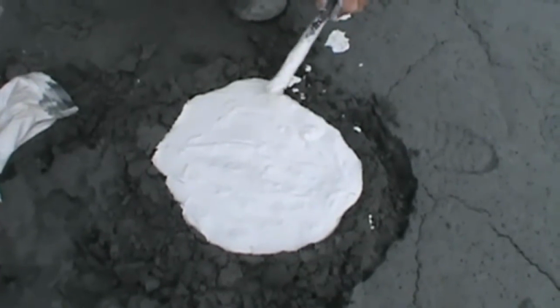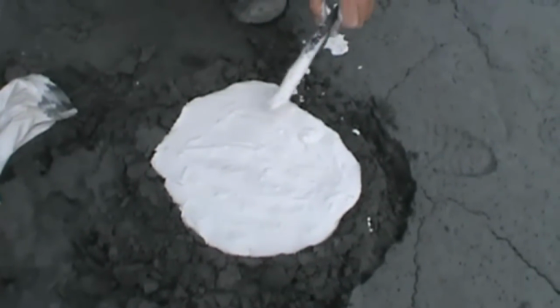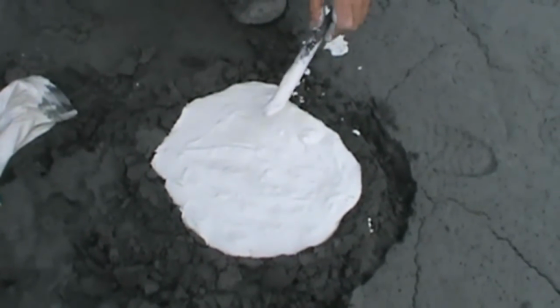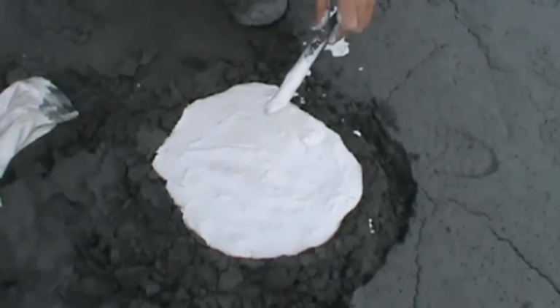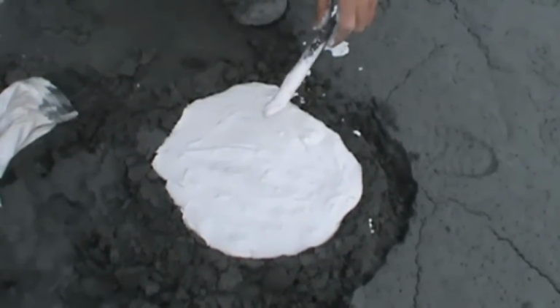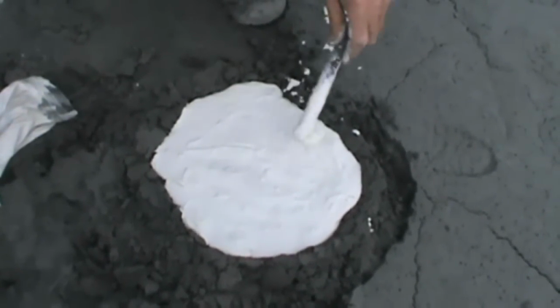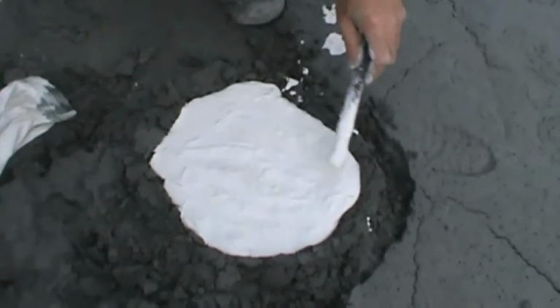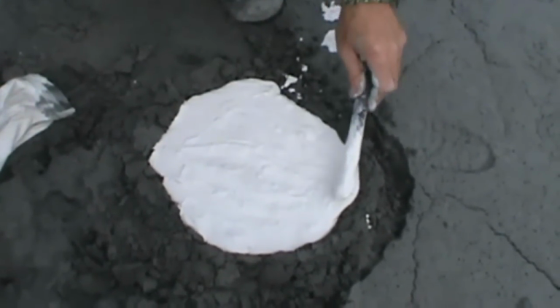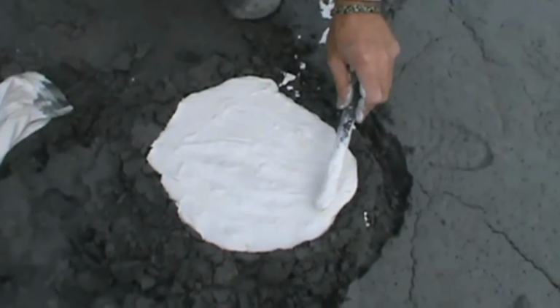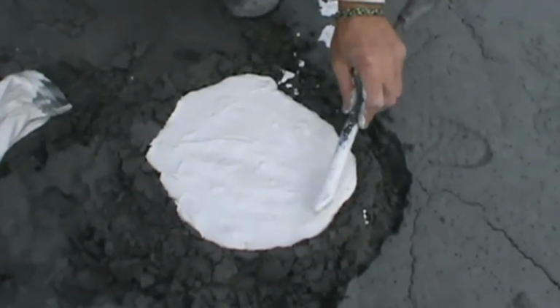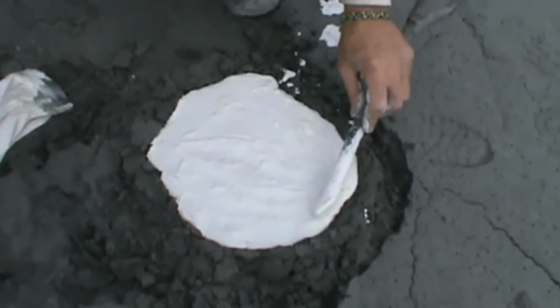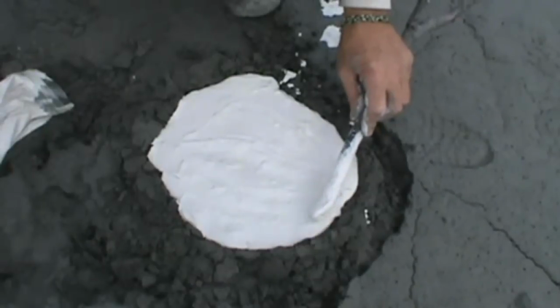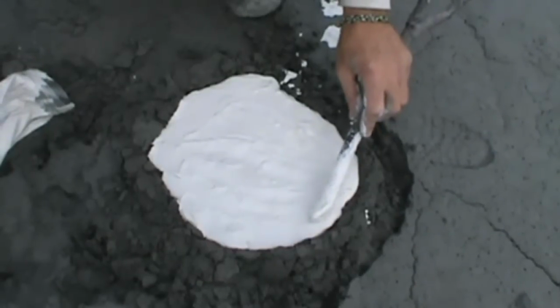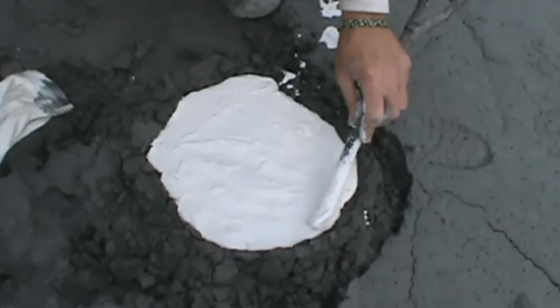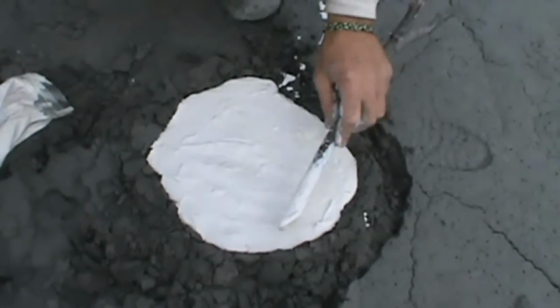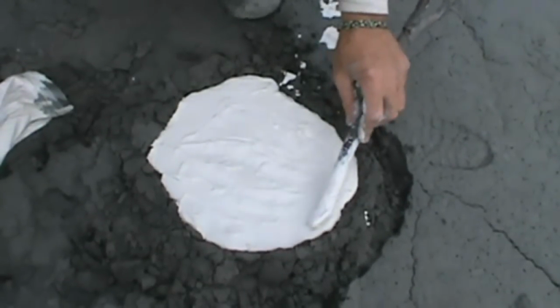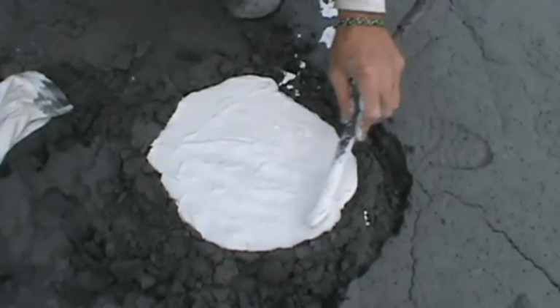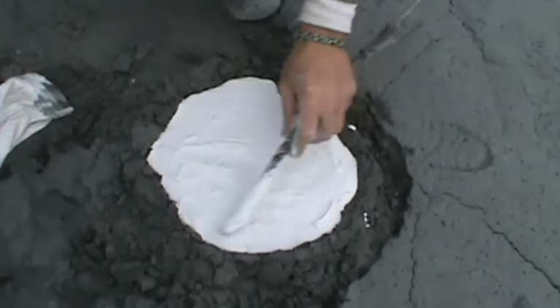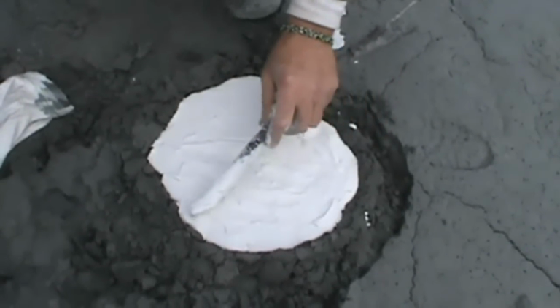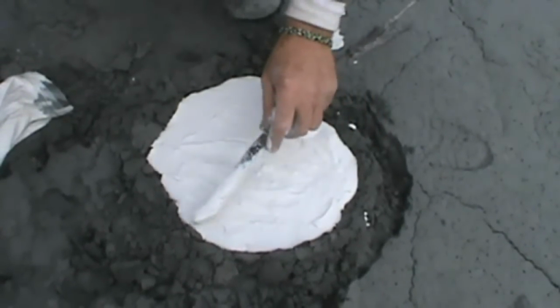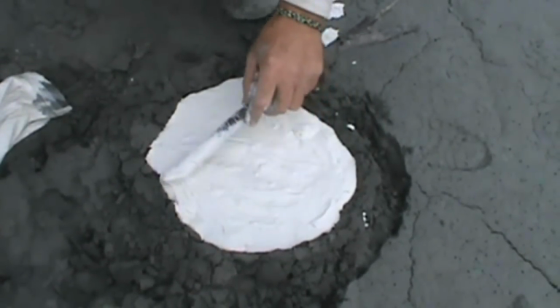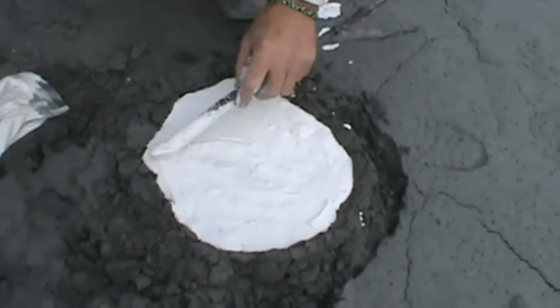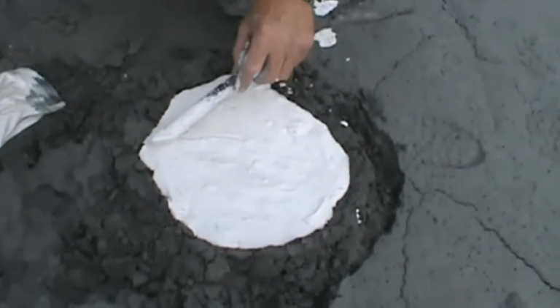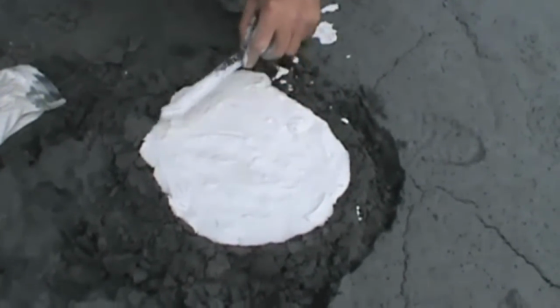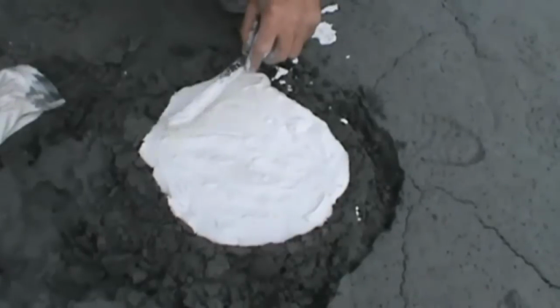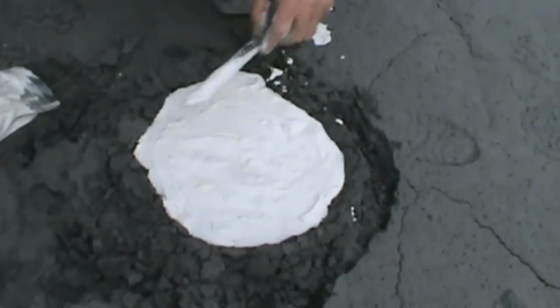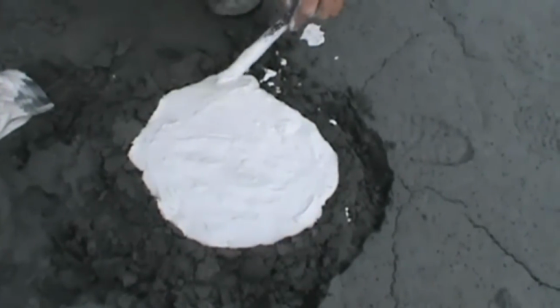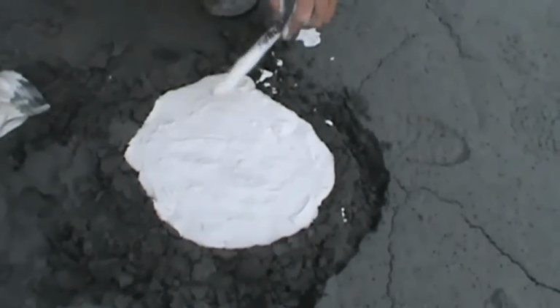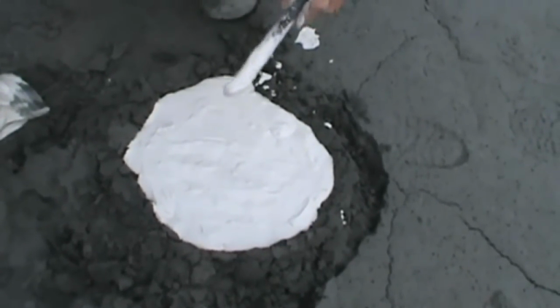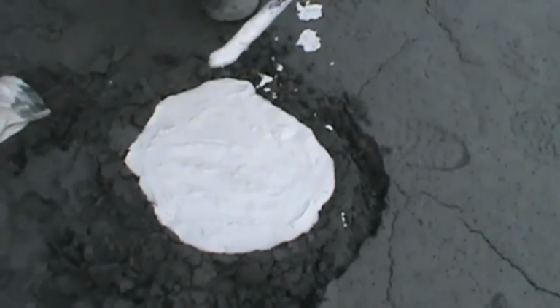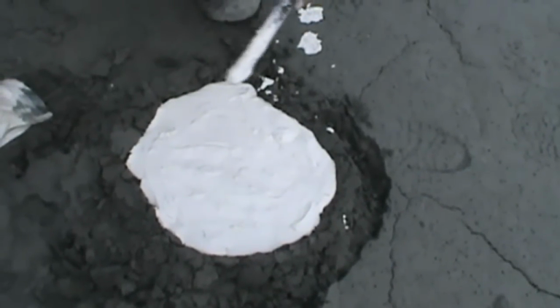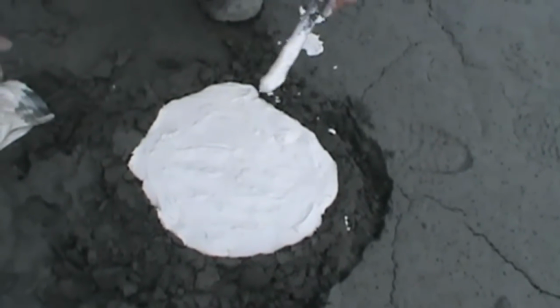Now the wetter you mix this, the longer it's going to take to harden, but actually the better it is. If you mix it wet, you've got a little time to work with it. And that's it for now. We'll see you back when we pull the cast out and see how it came out.